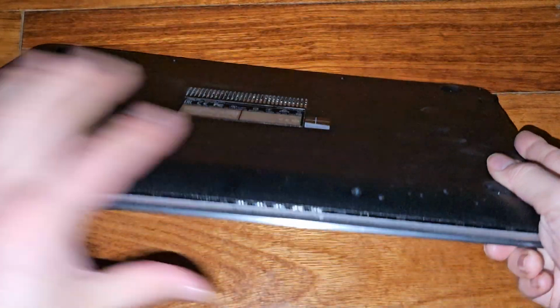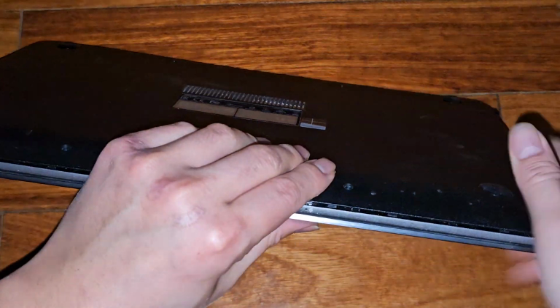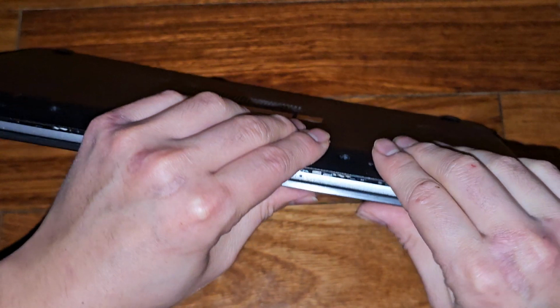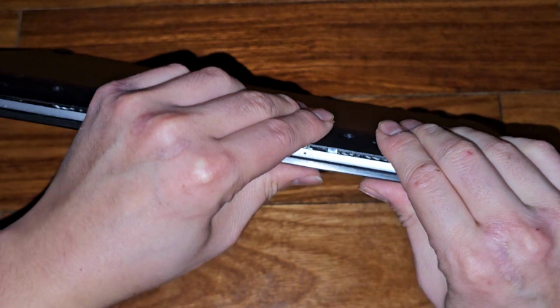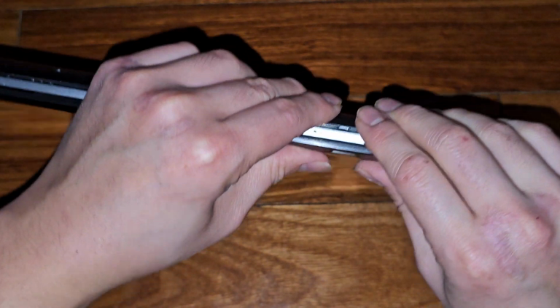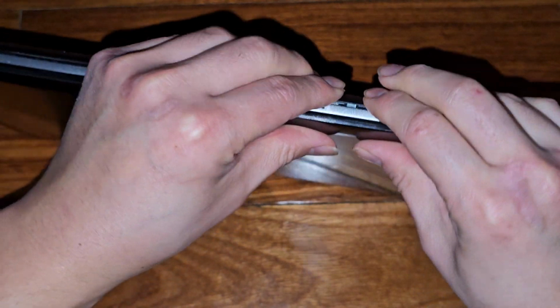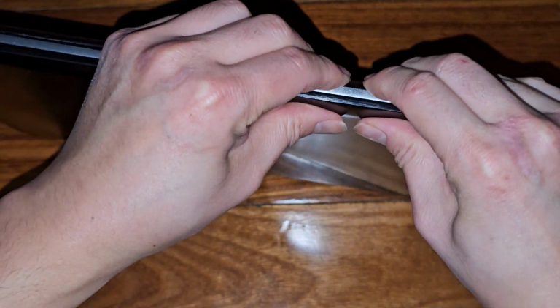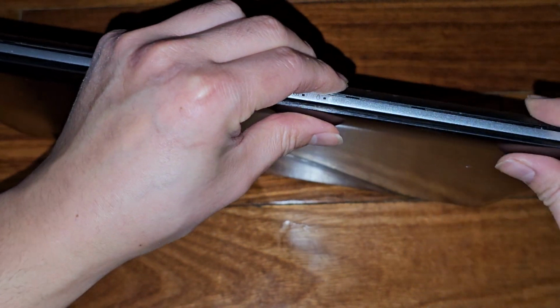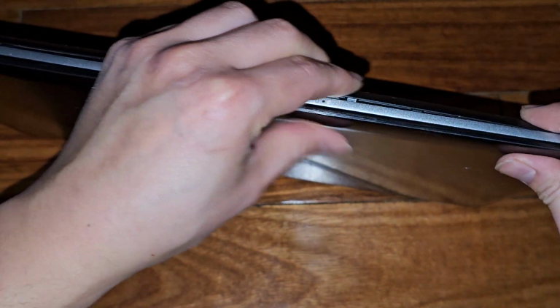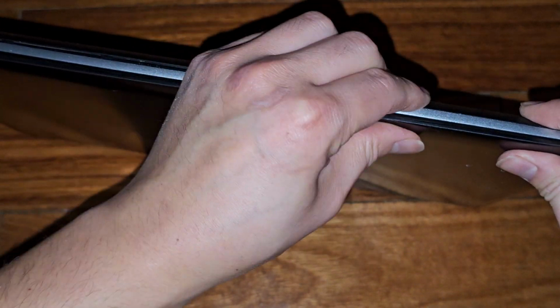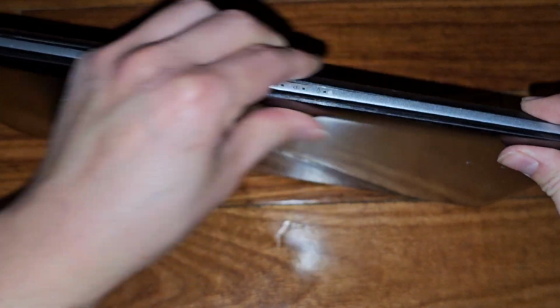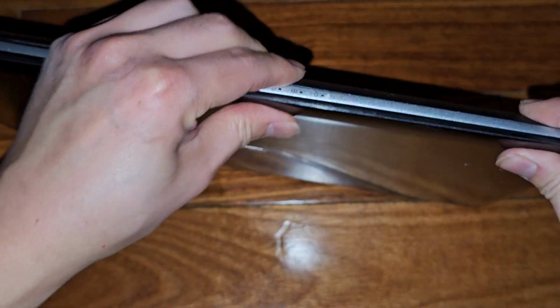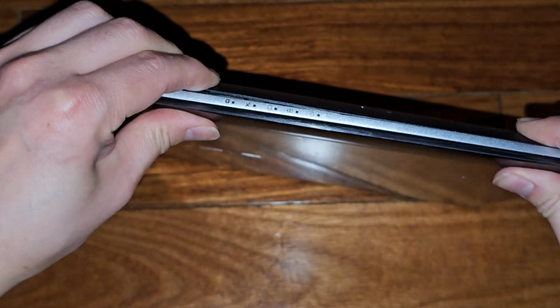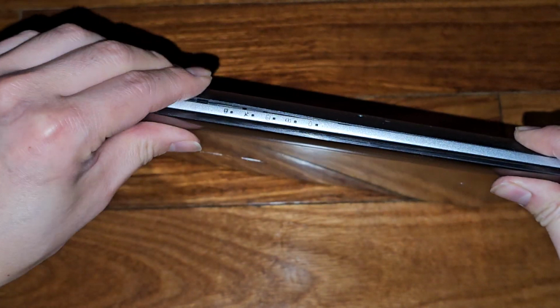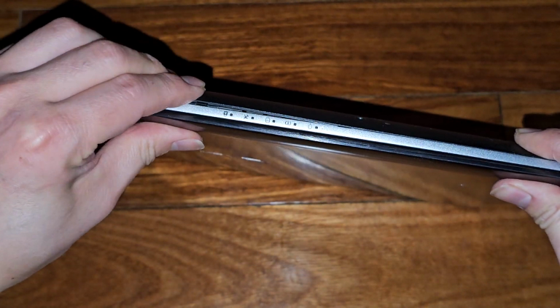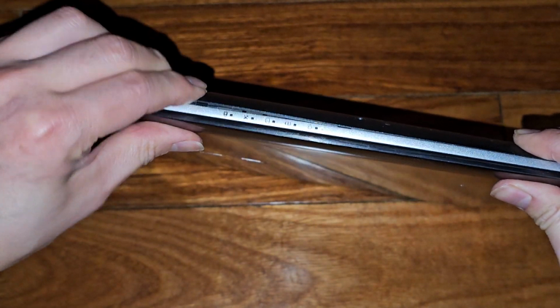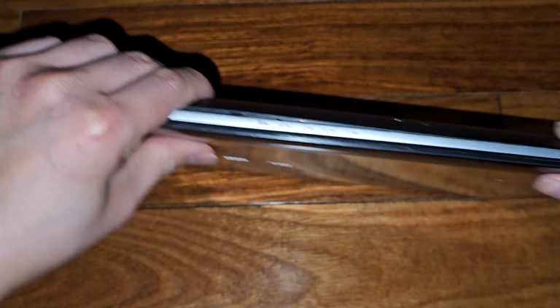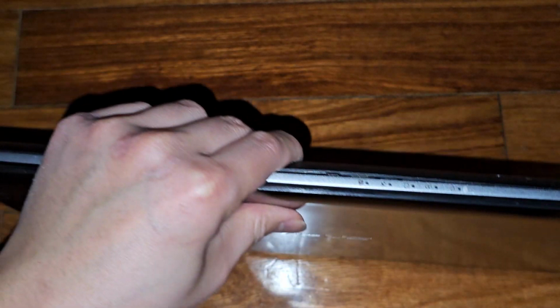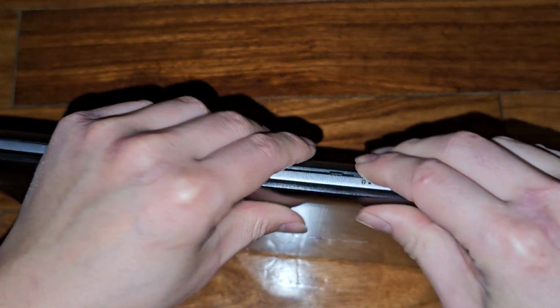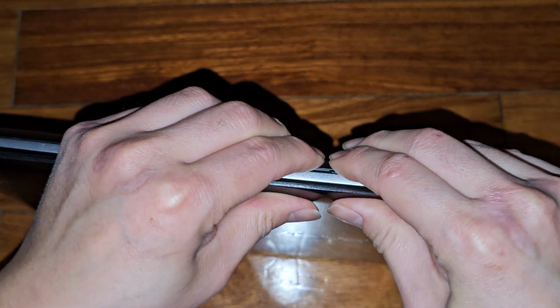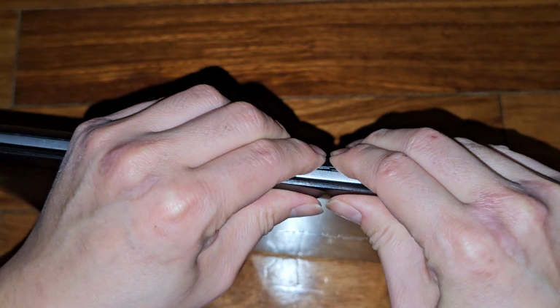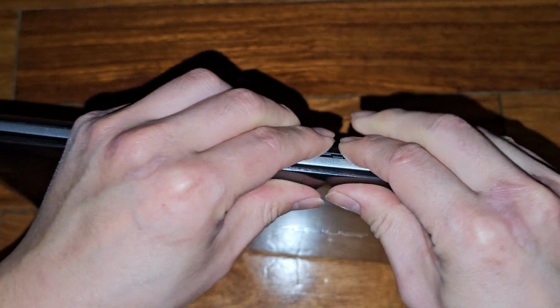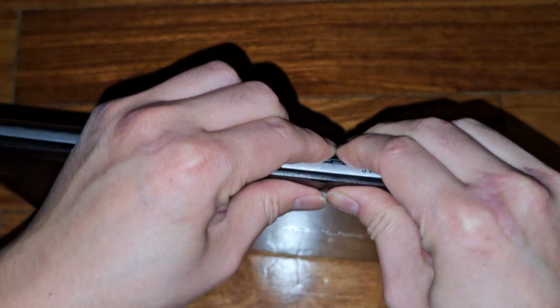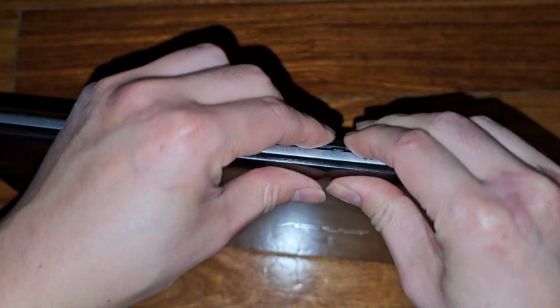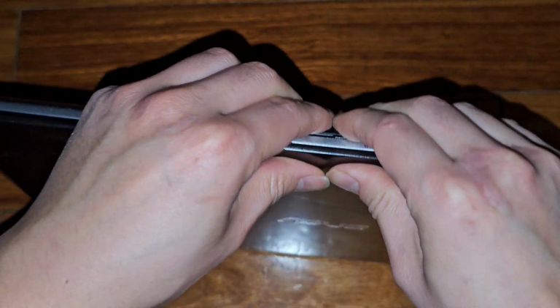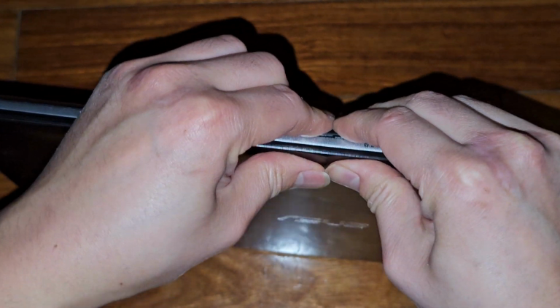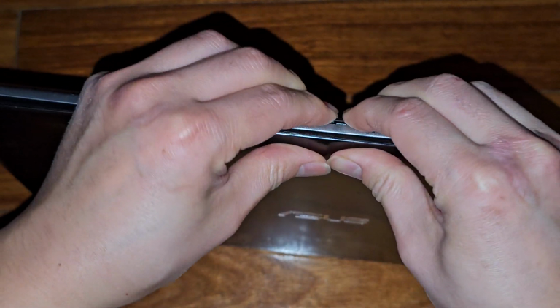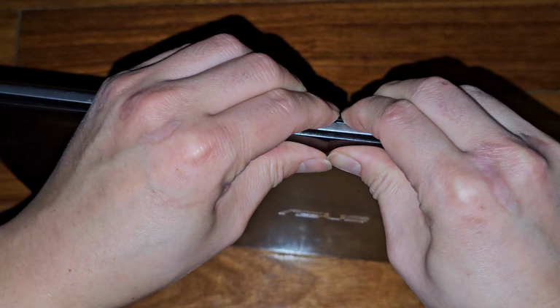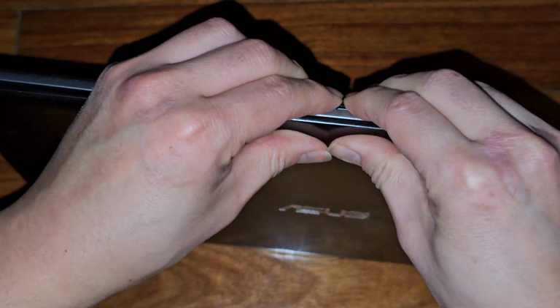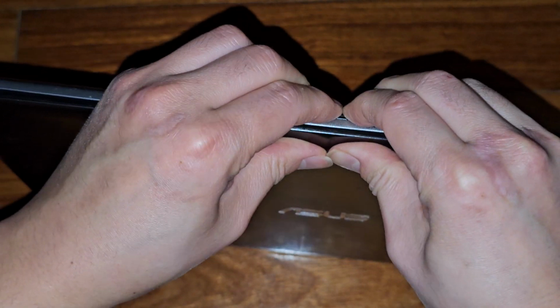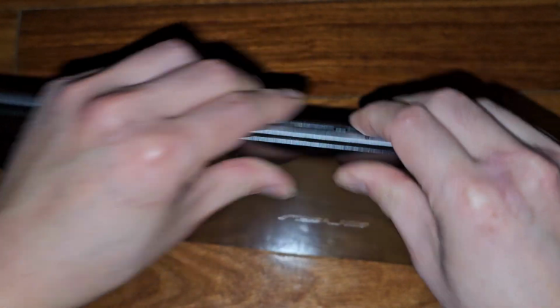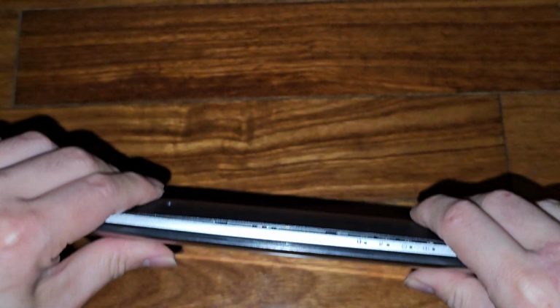Check the bottom — the clips are still not in. This clip is being difficult.